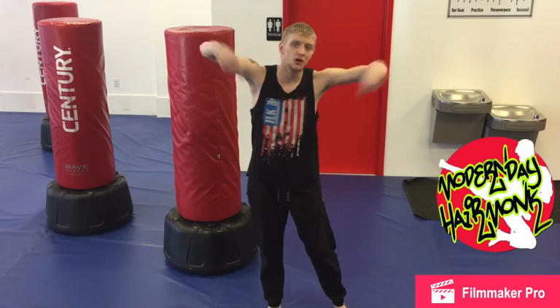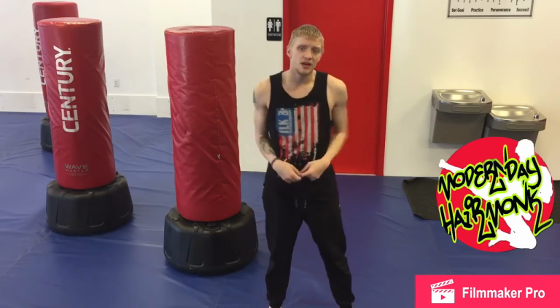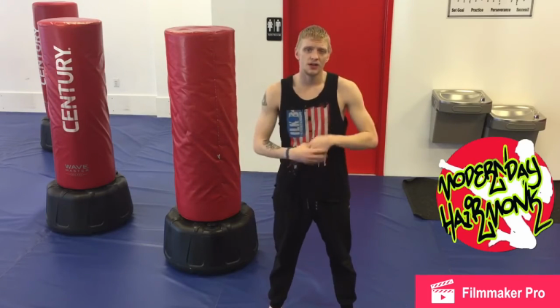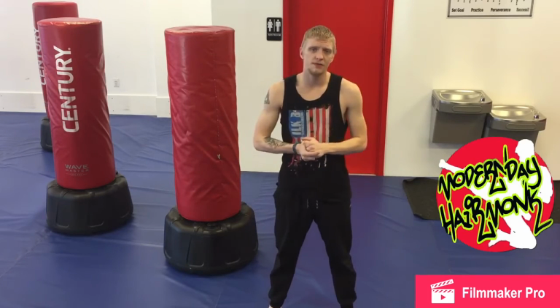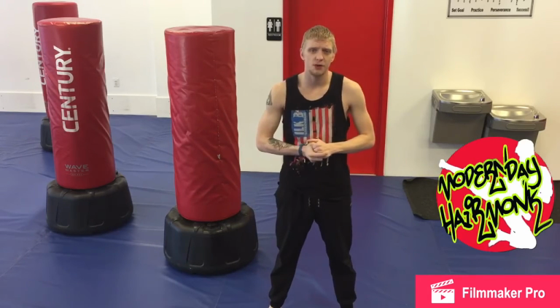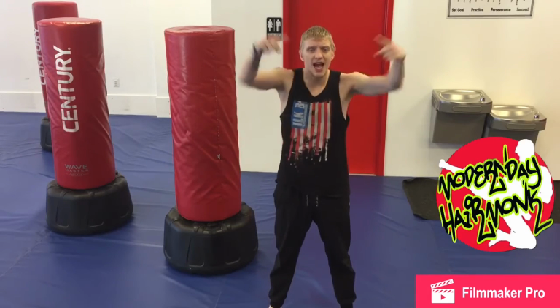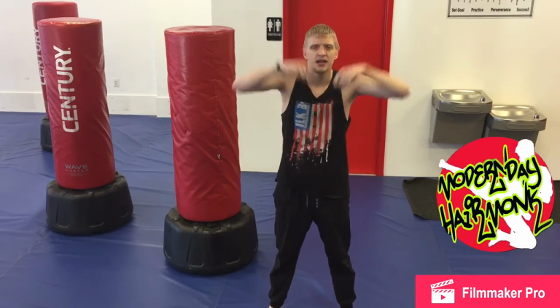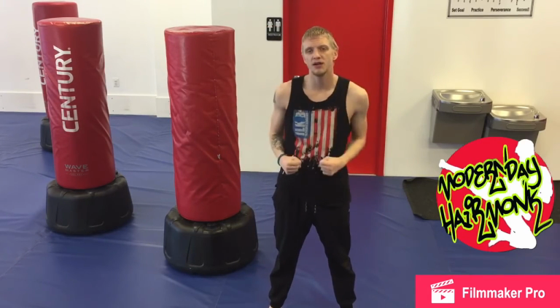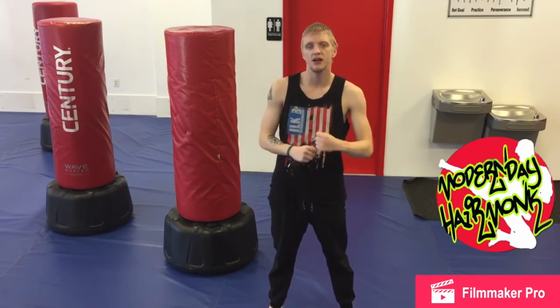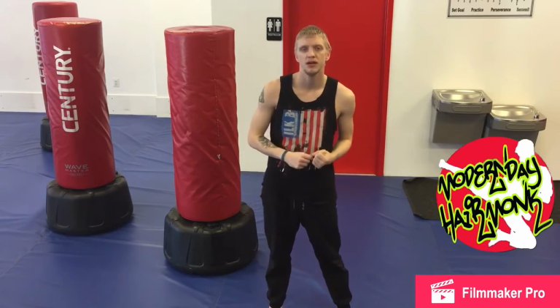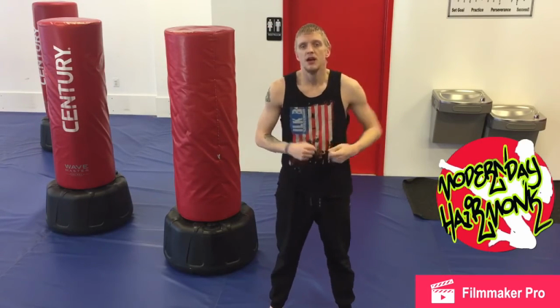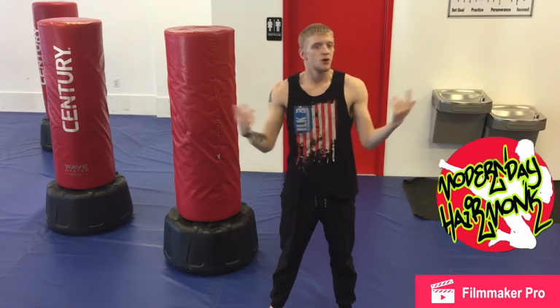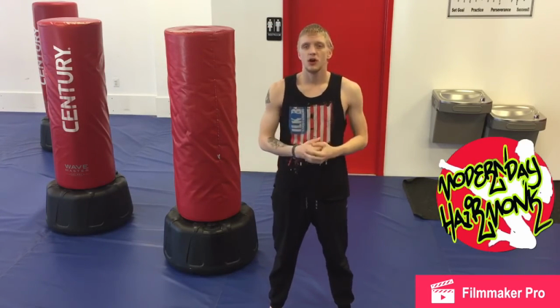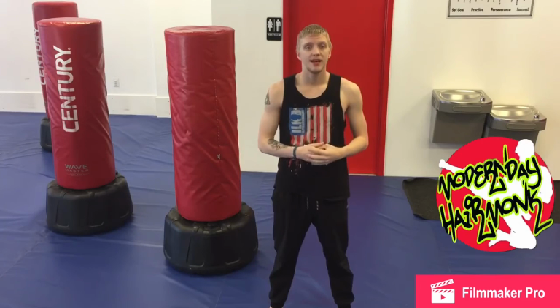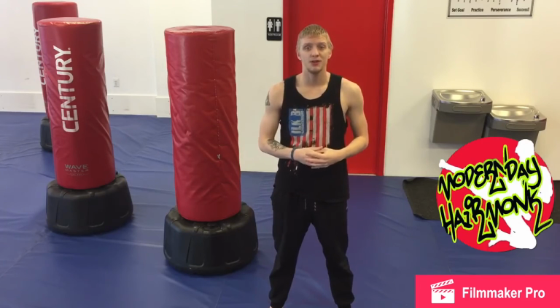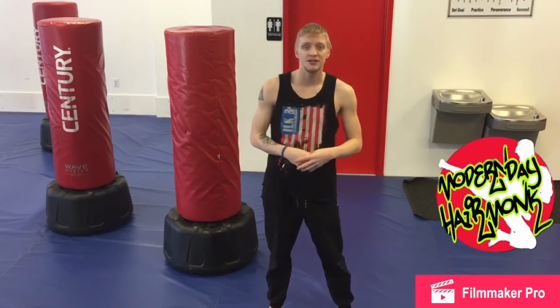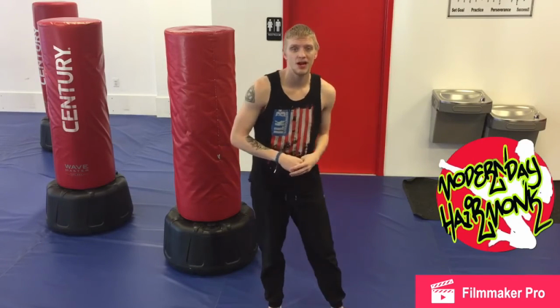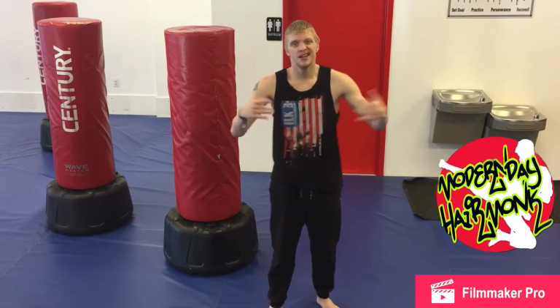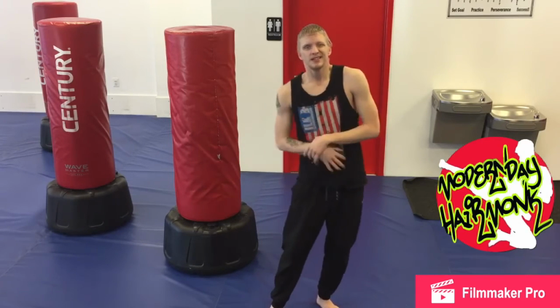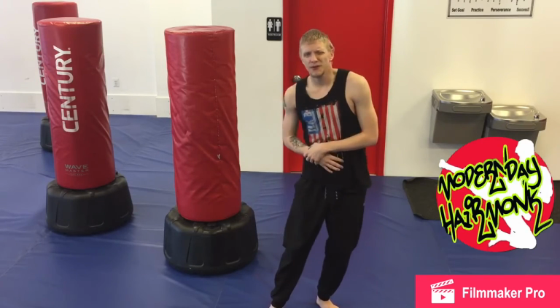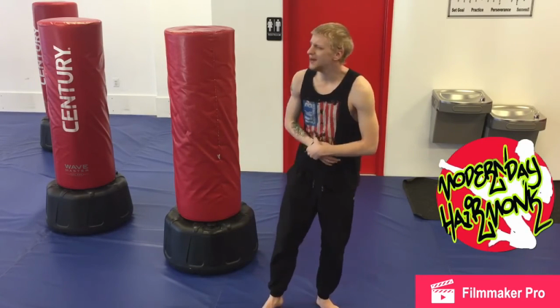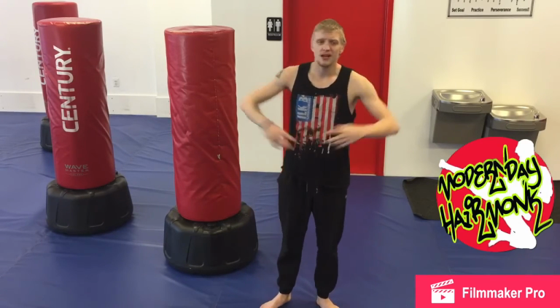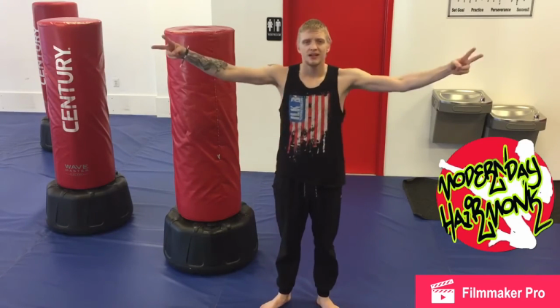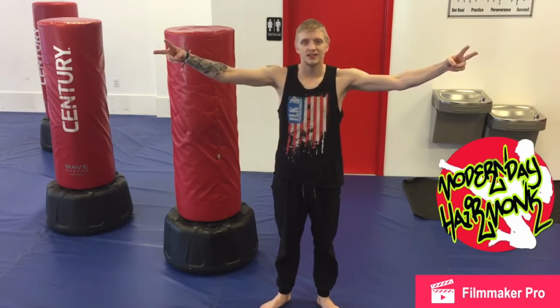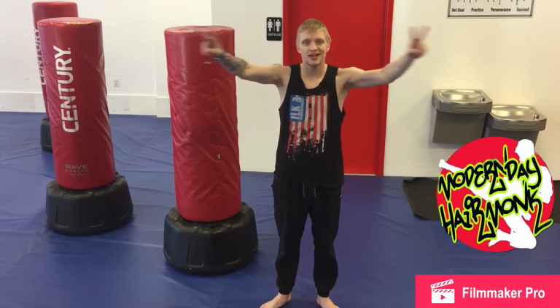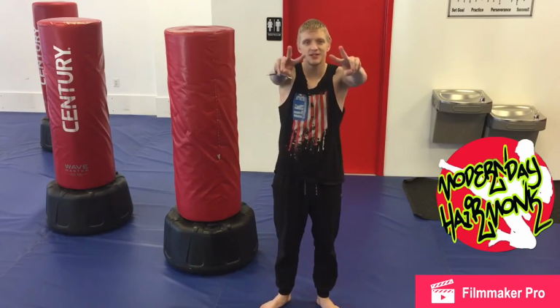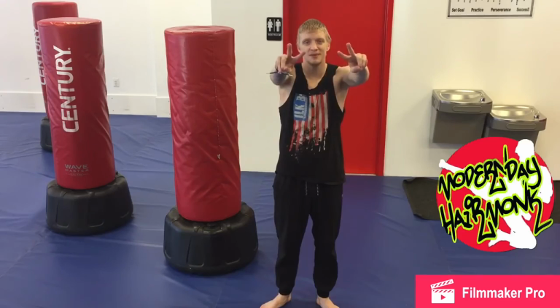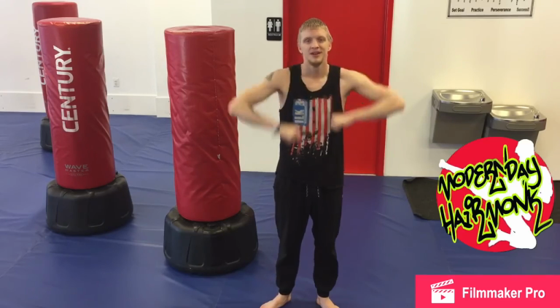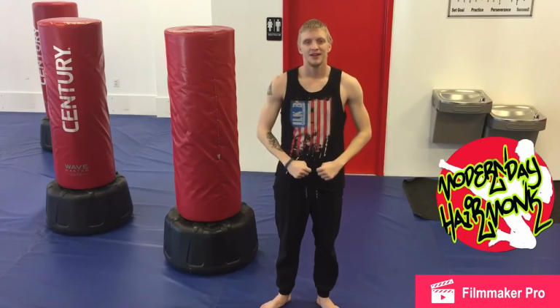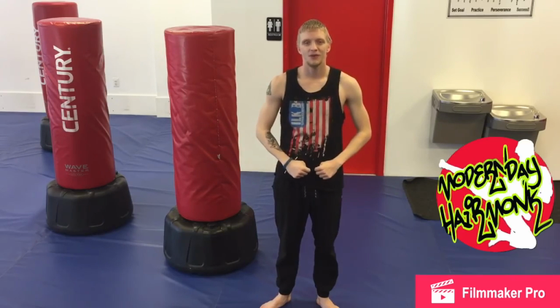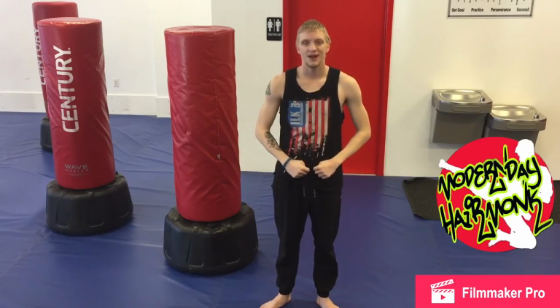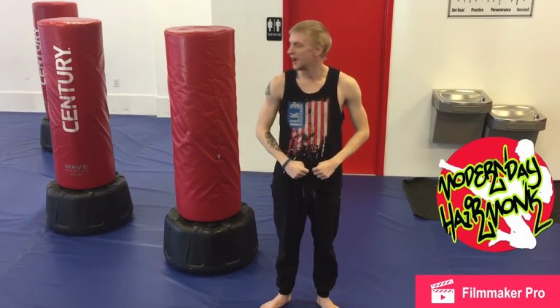Follow me on Instagram and Facebook at ModernDayHairMonk. Of course, always like, comment, share, and subscribe. Tell your friends about me, and I'll see you guys another time. Y'all have a wonderful day. Peace out.